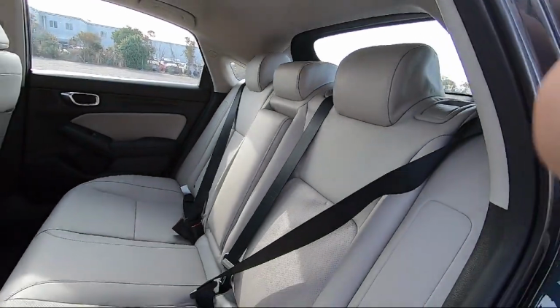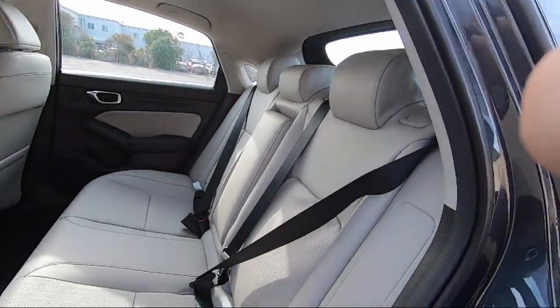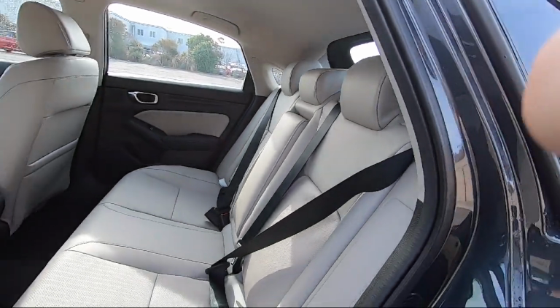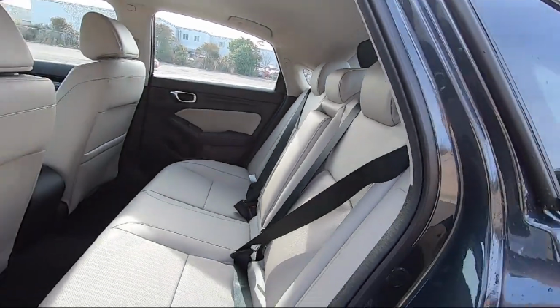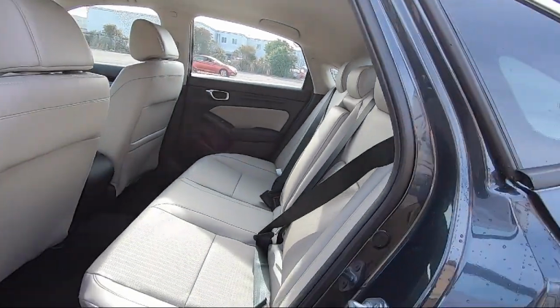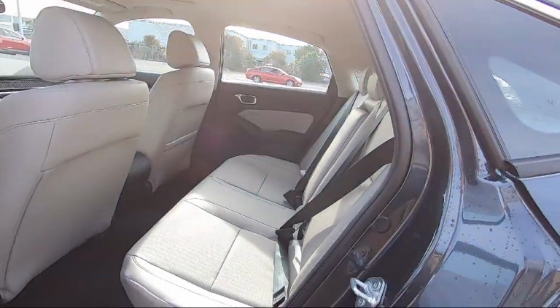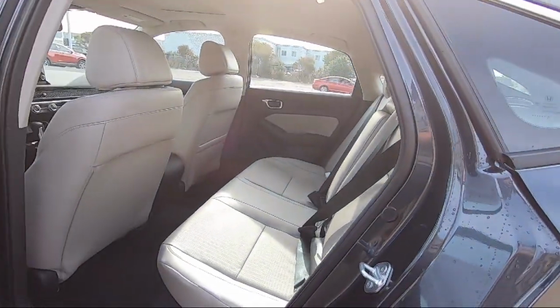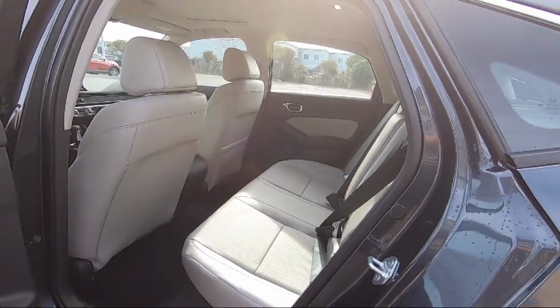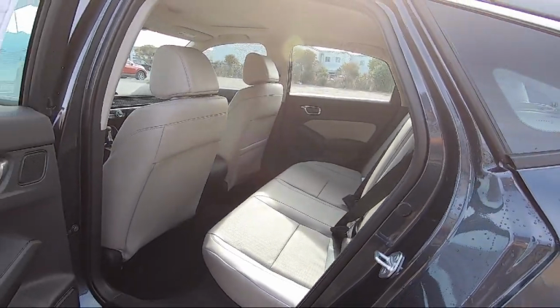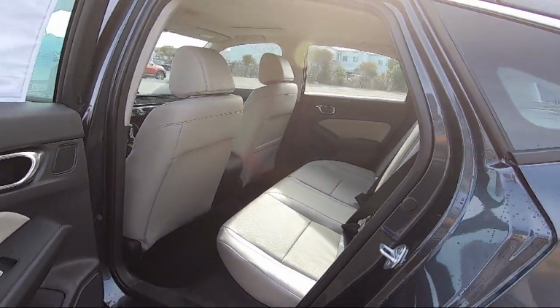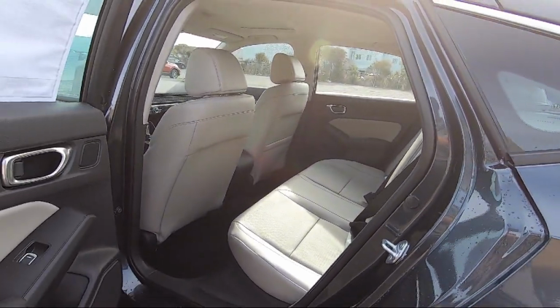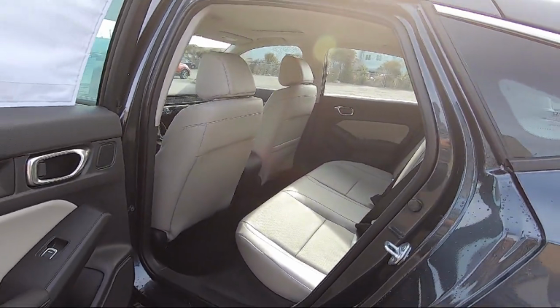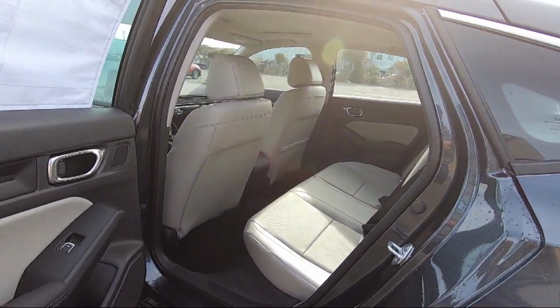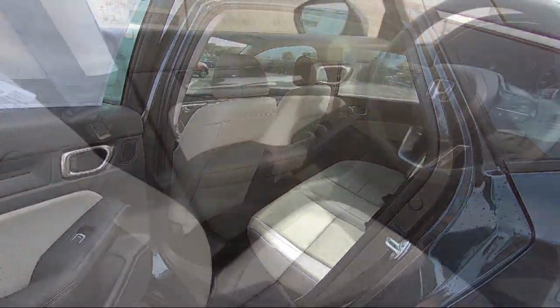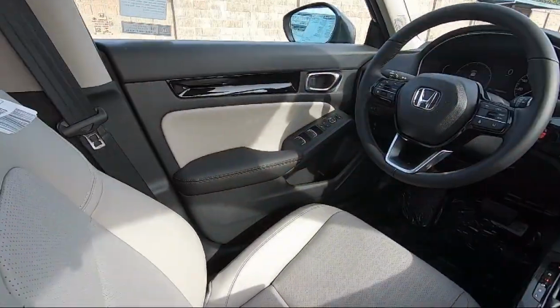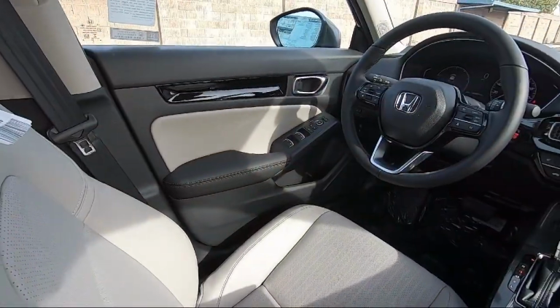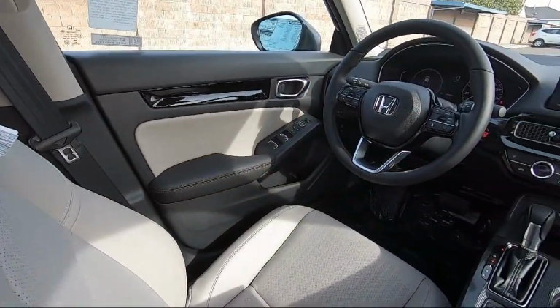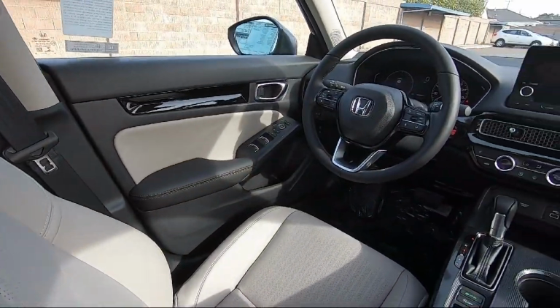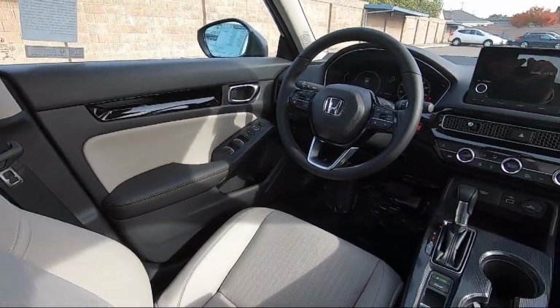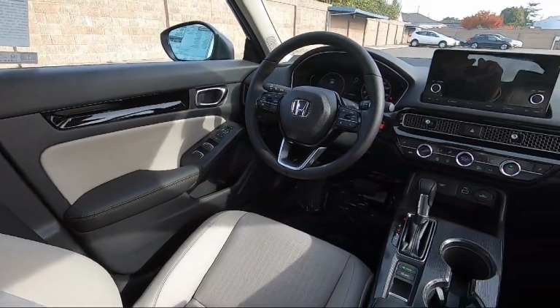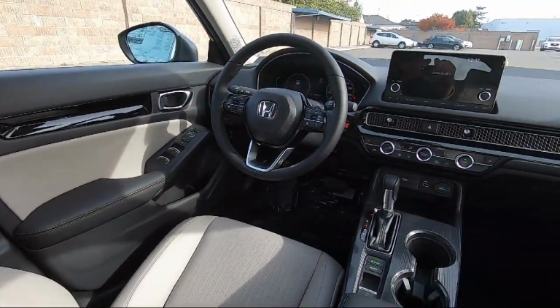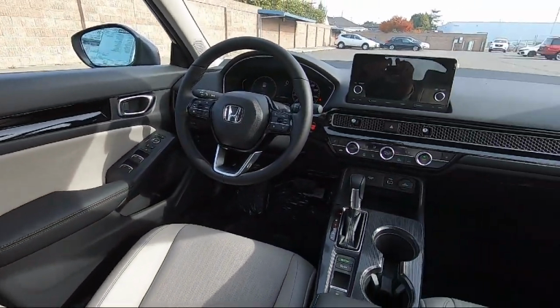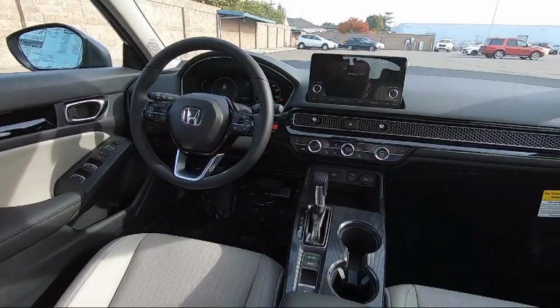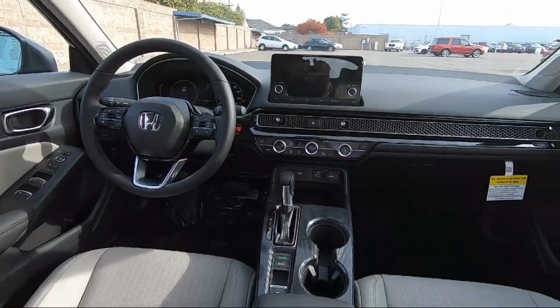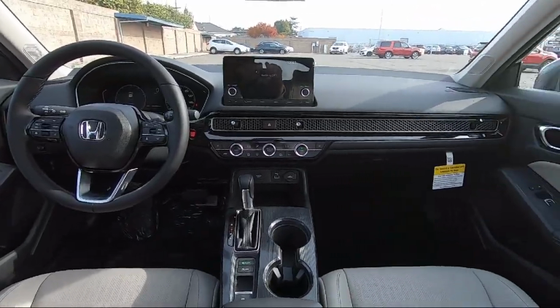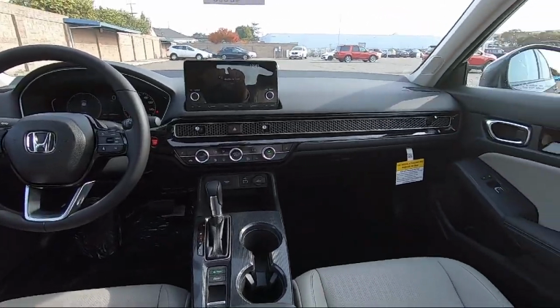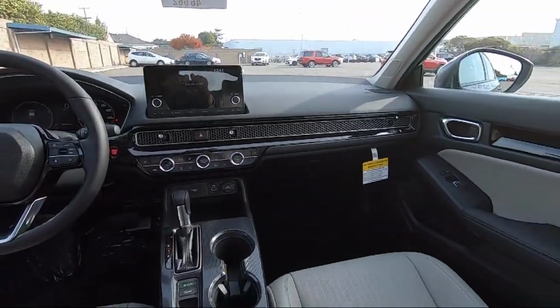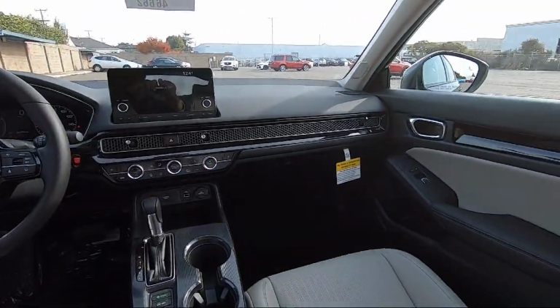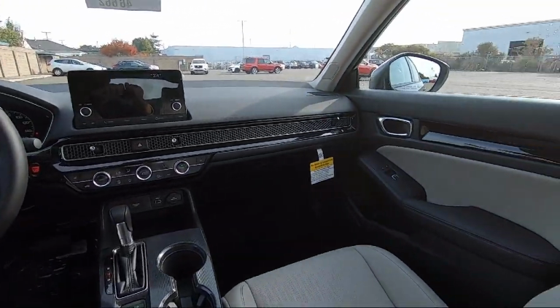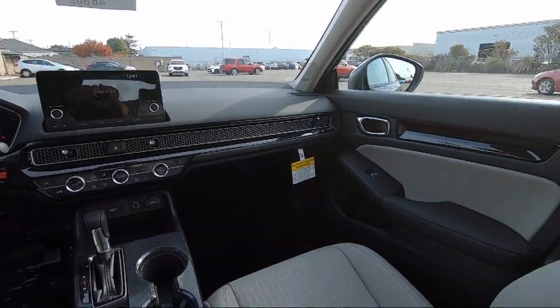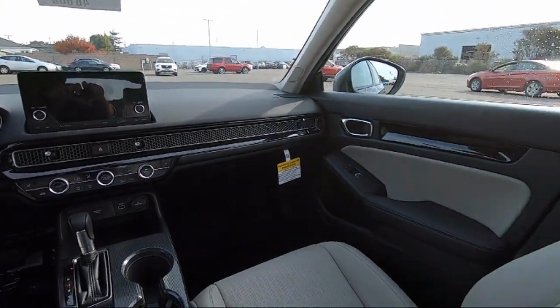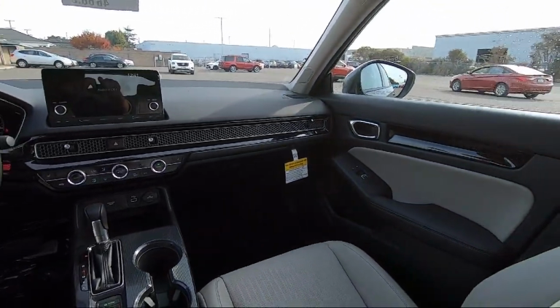We are centrally located and easy to find, right off the 880 and directly across from the premium outlet mall. San Leandro Honda is your premier destination for all of your automotive needs.